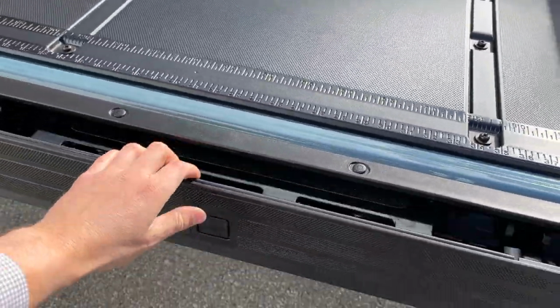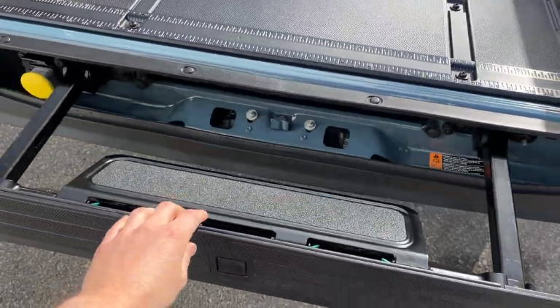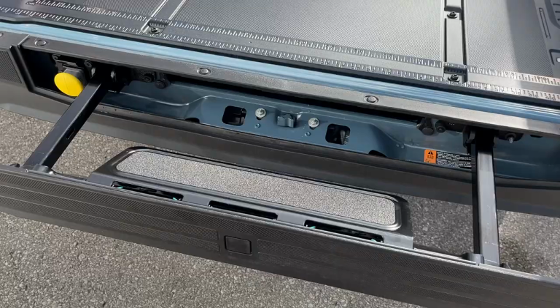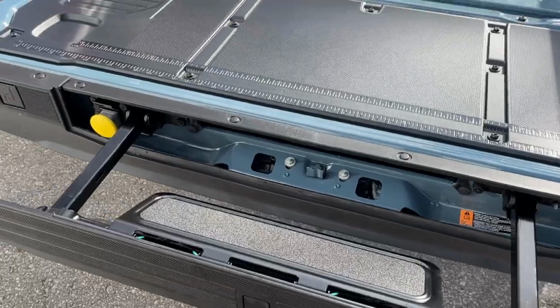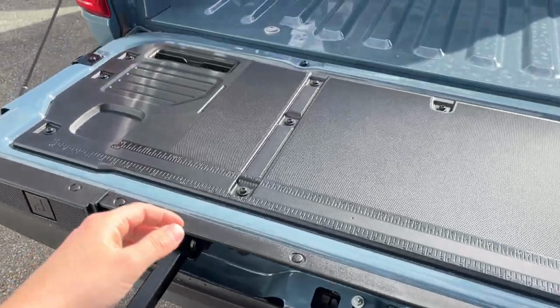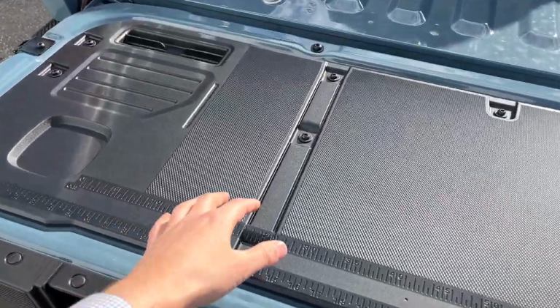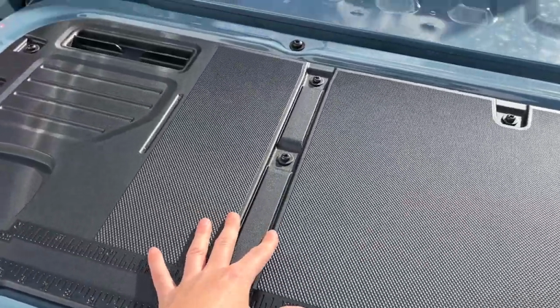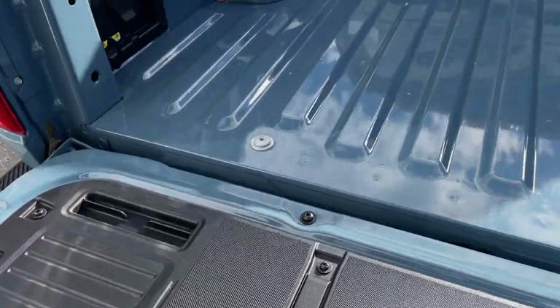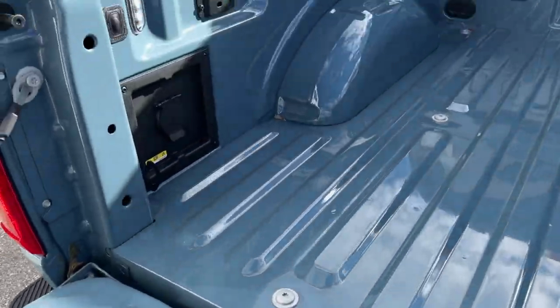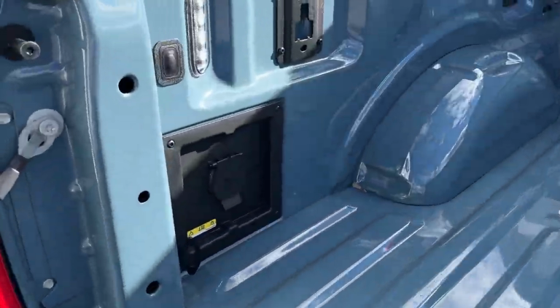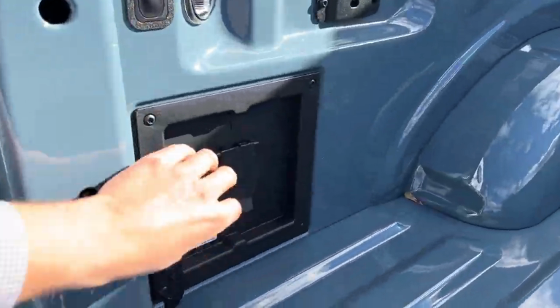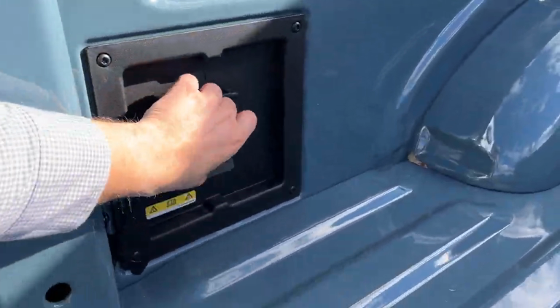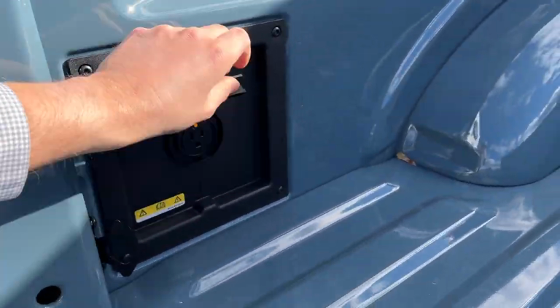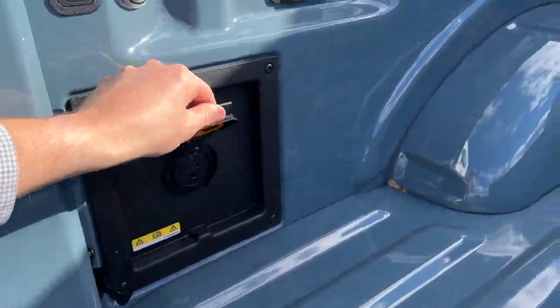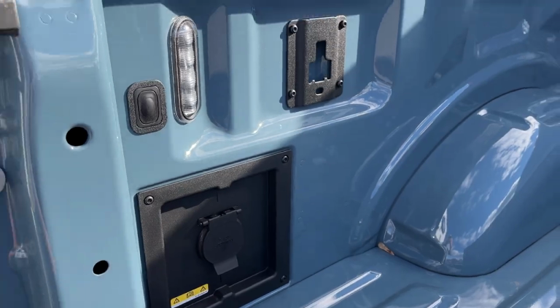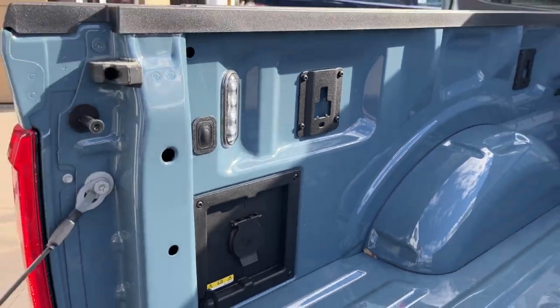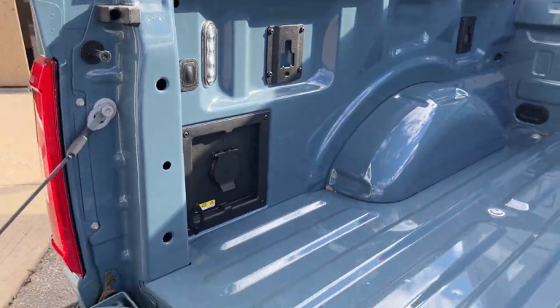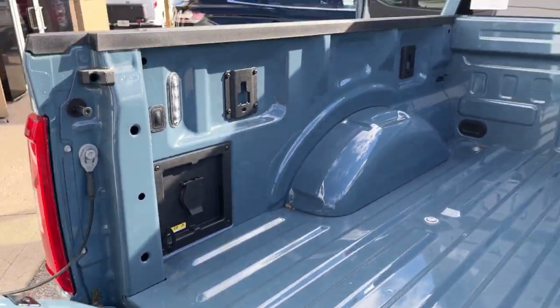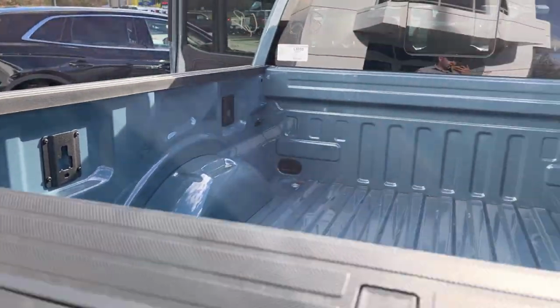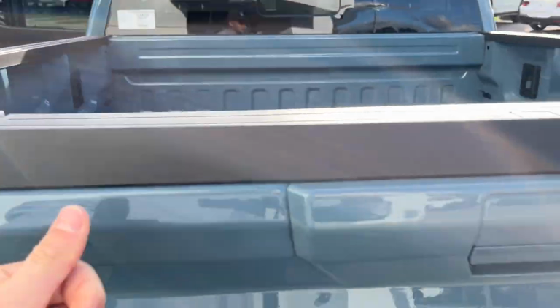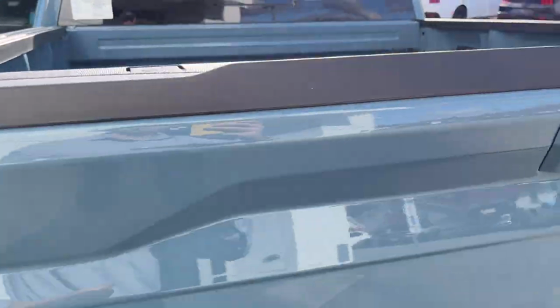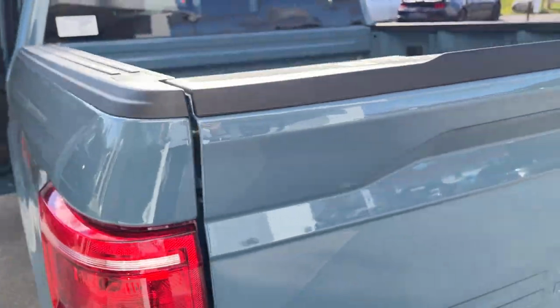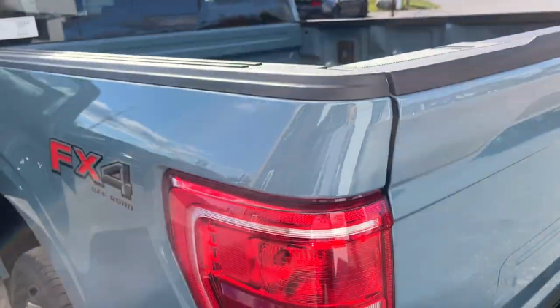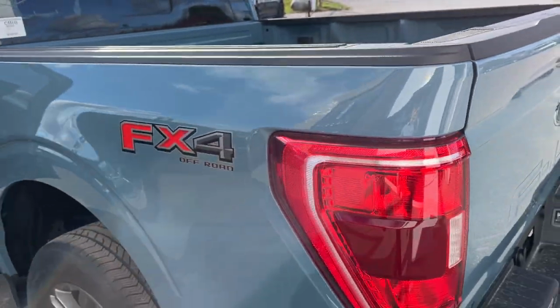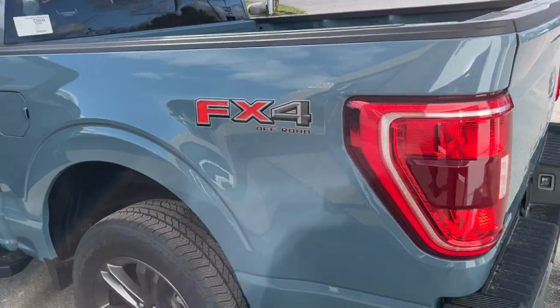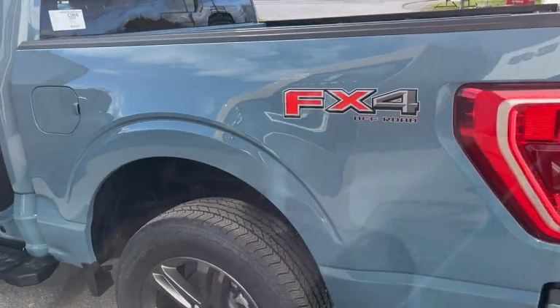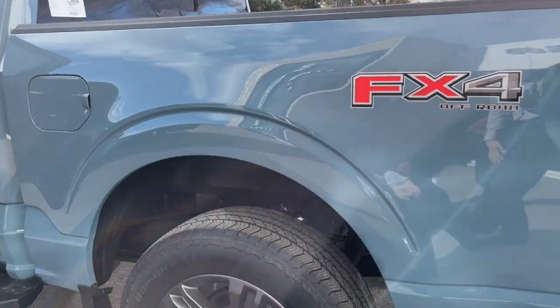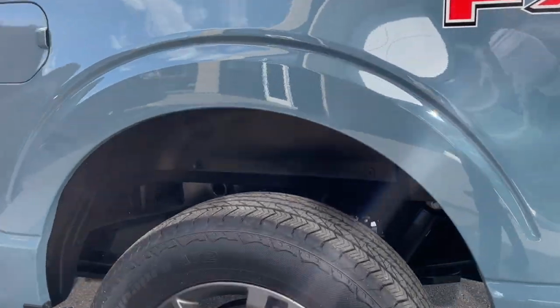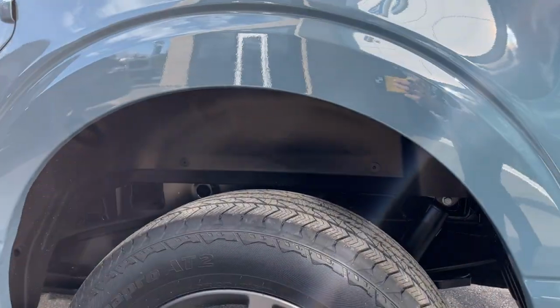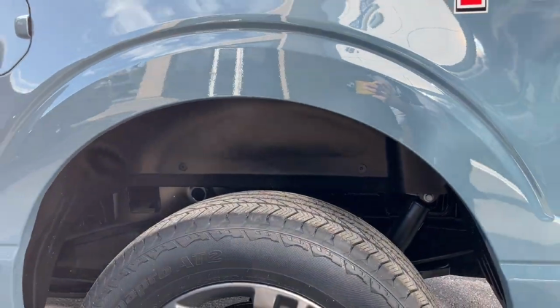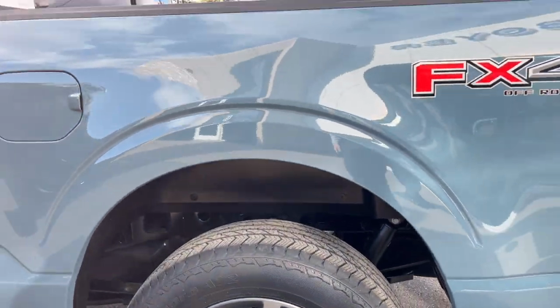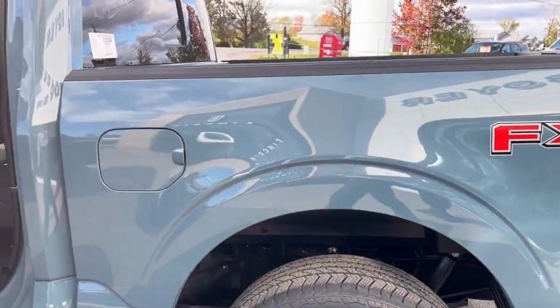You do have your tailgate step back here, your Ford work surface, and you also have your 400-watt outlet back here, as well as LED bed lighting. This vehicle is equipped with a 136-liter extended range fuel tank and rear wheel well liners right from the factory.